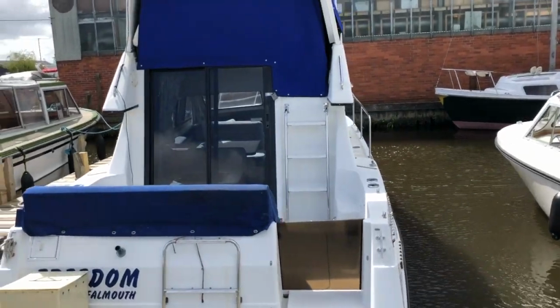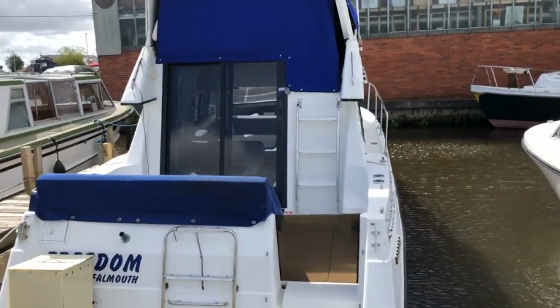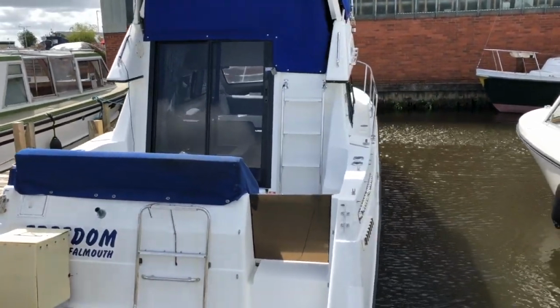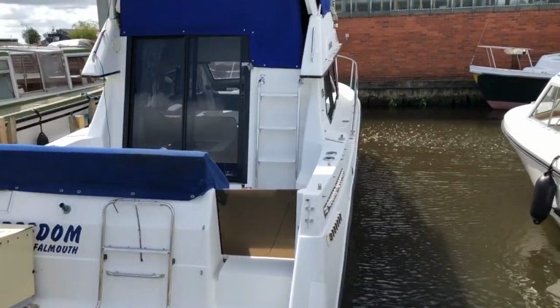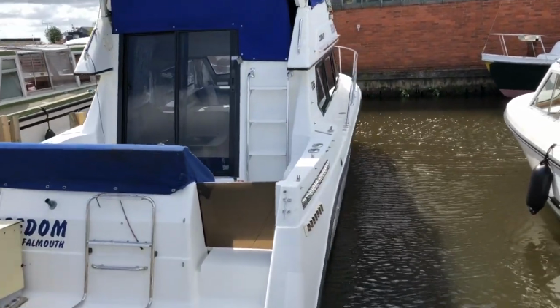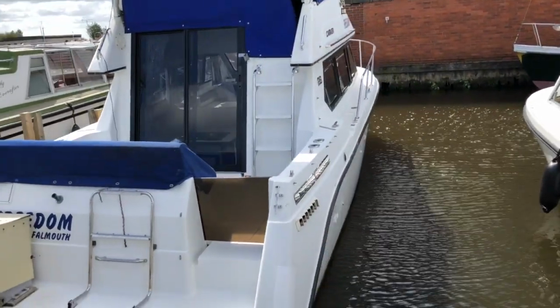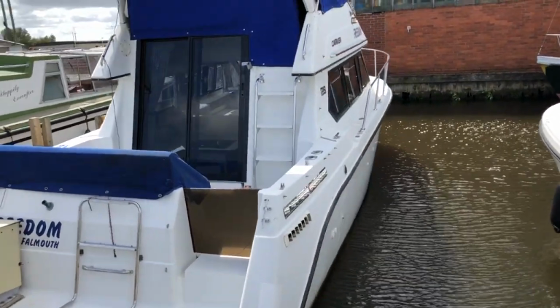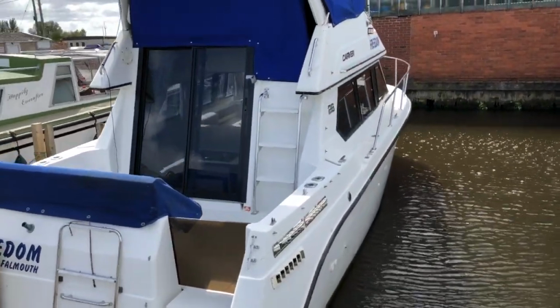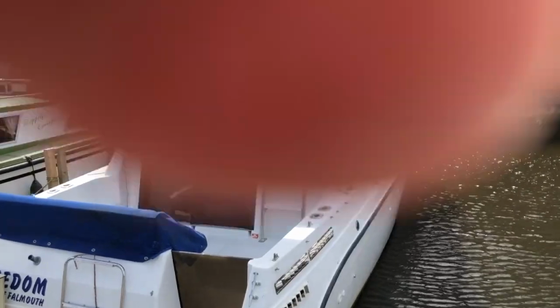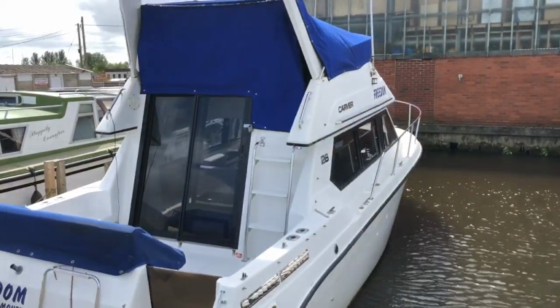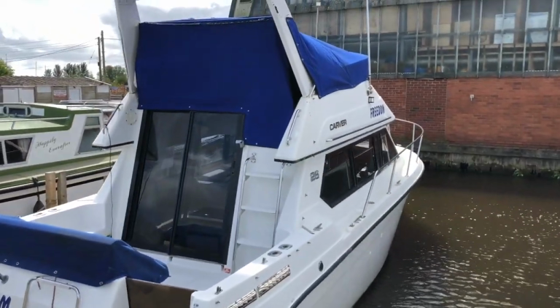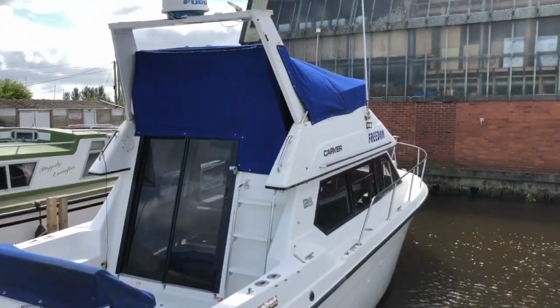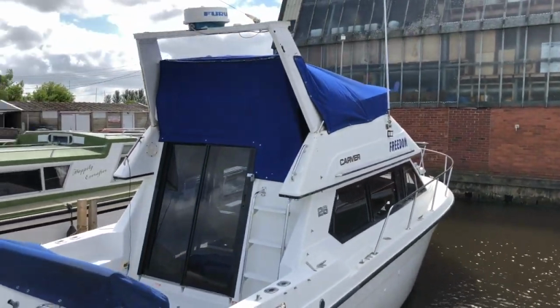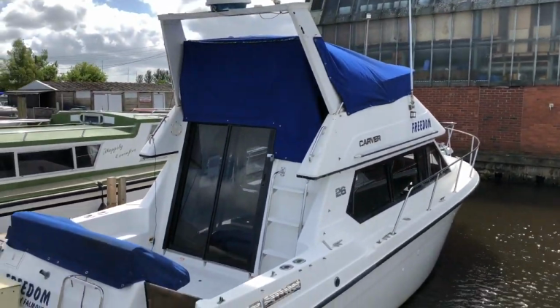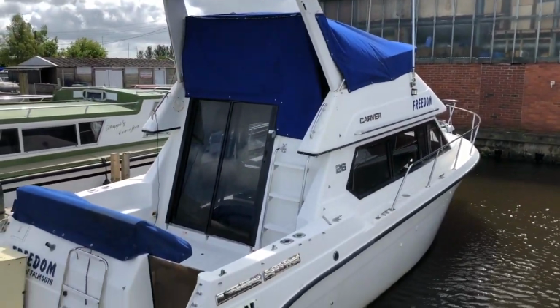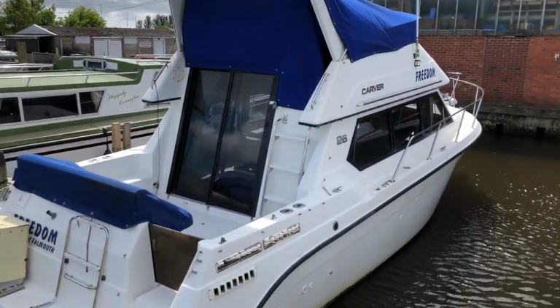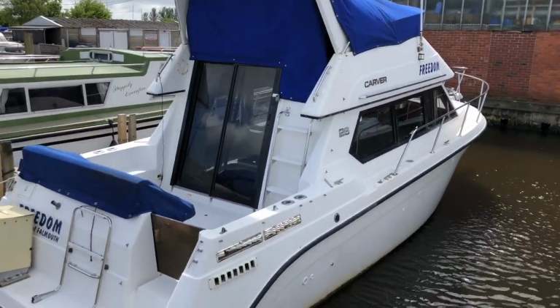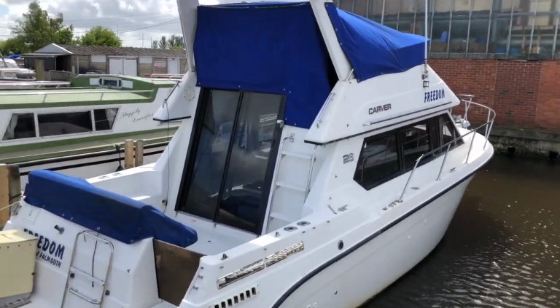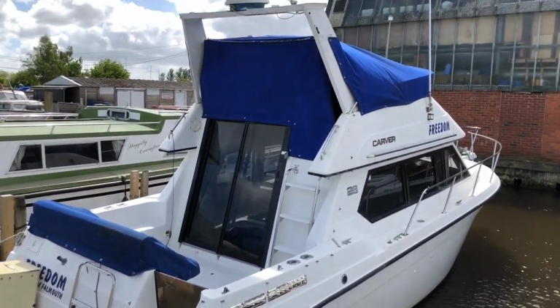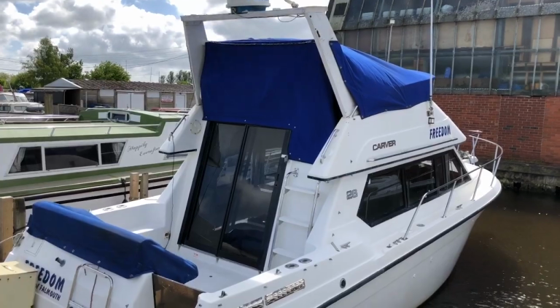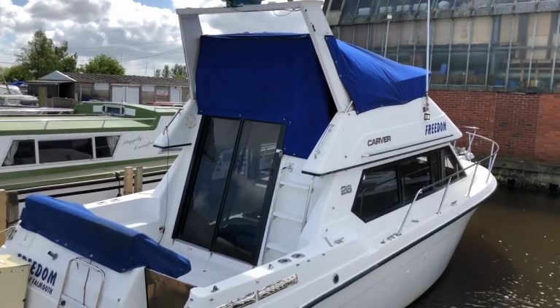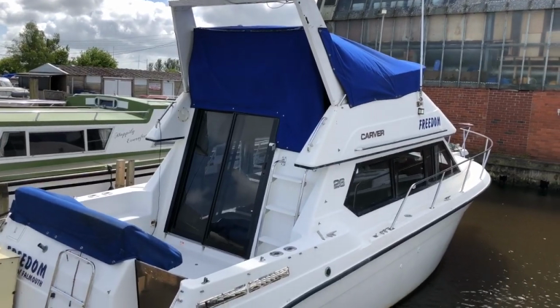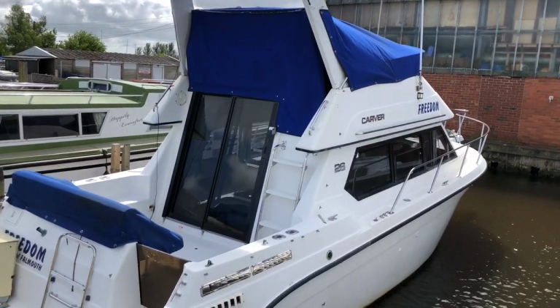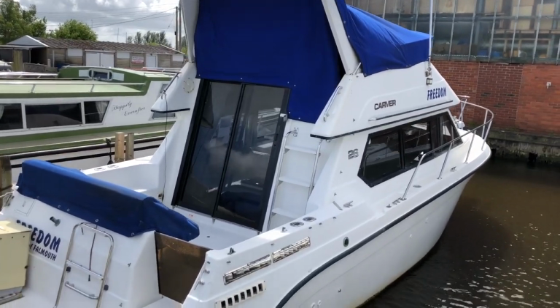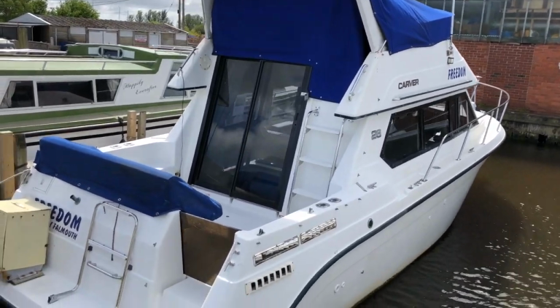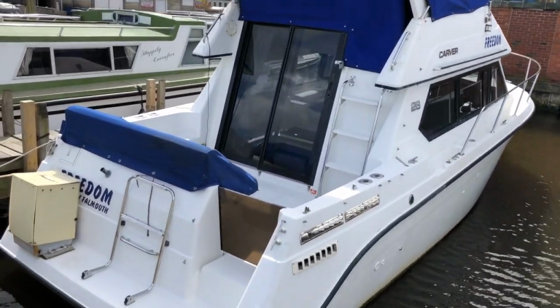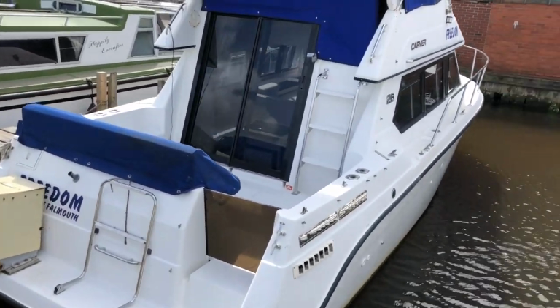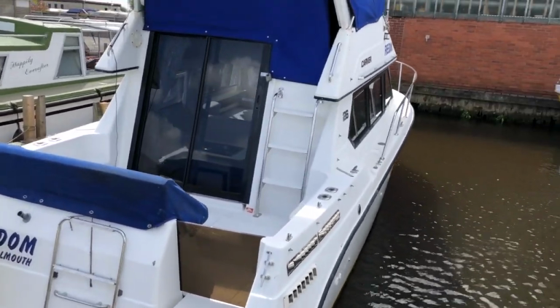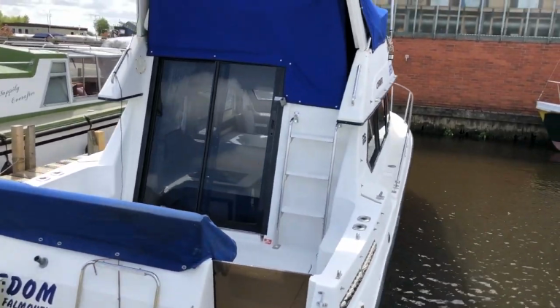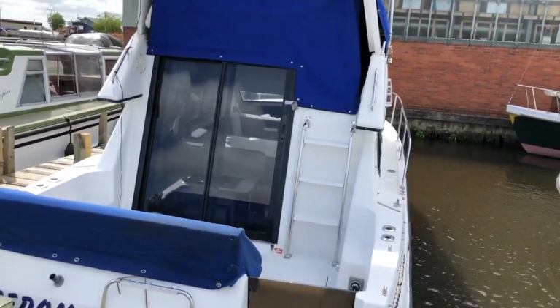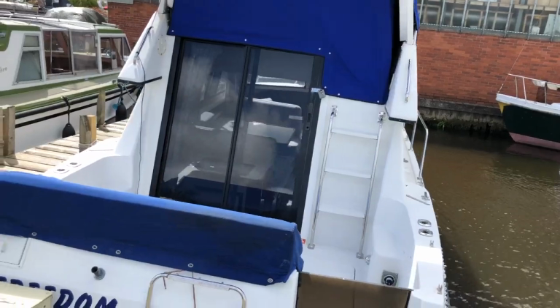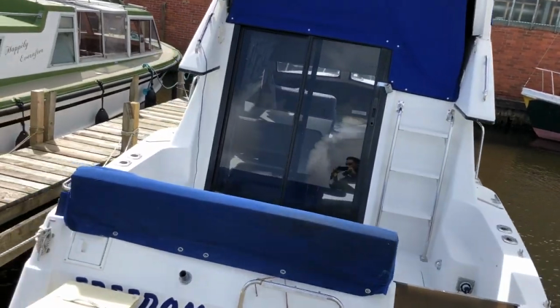So that's the Carver 26. In summary, a very well-priced diesel engine flybridge cruiser — yes, she needs a bit of work, but at £15,950 it's a lot of boat for the money.